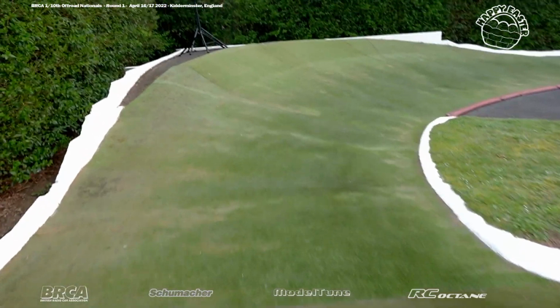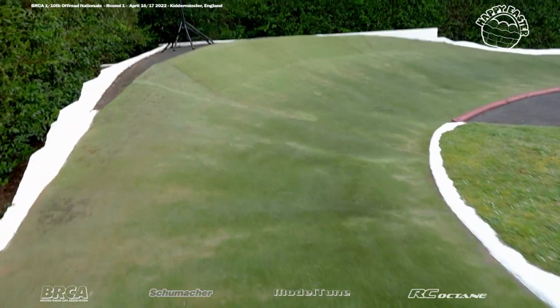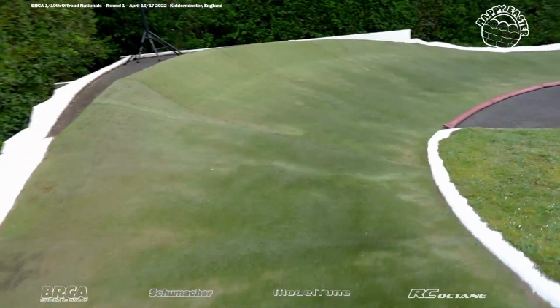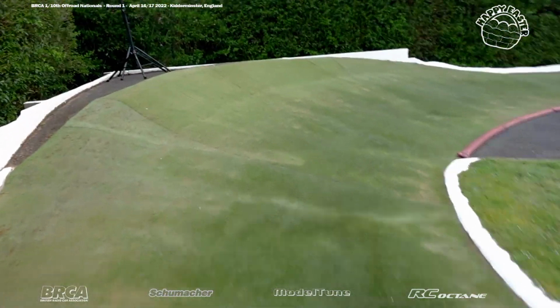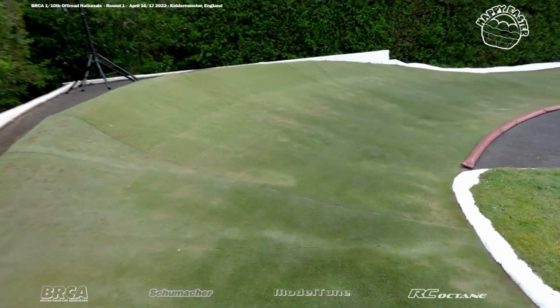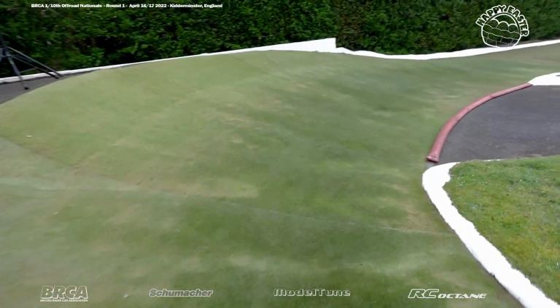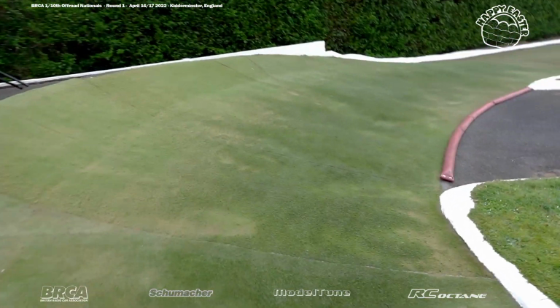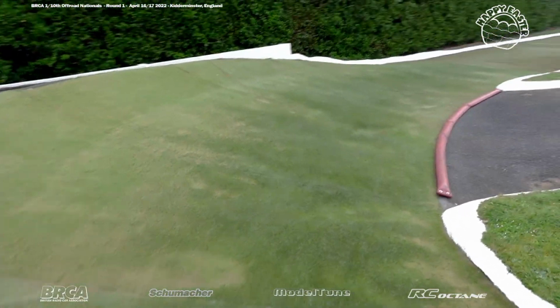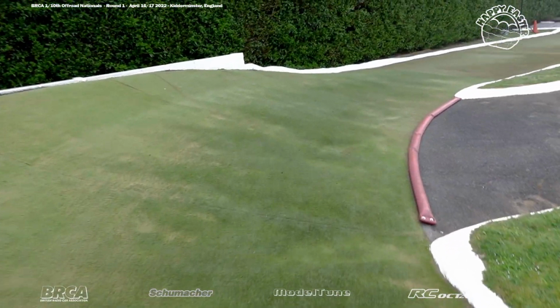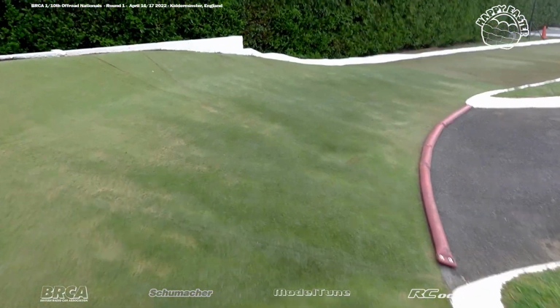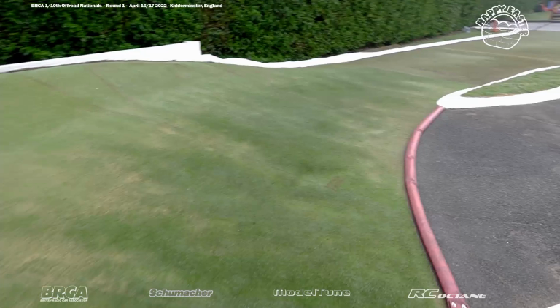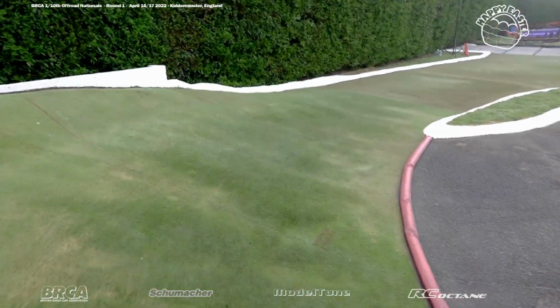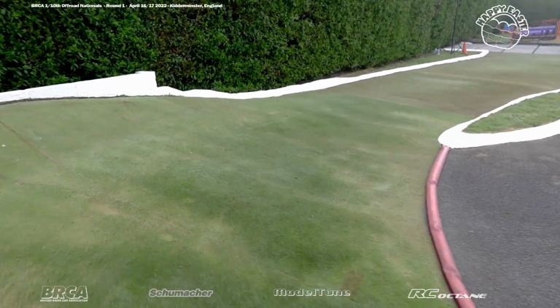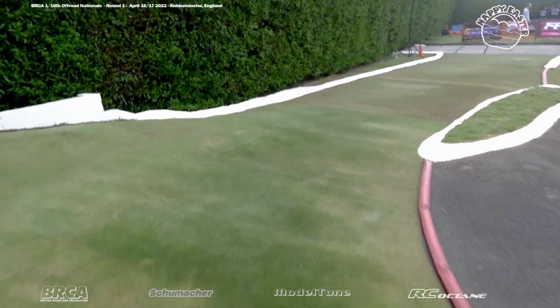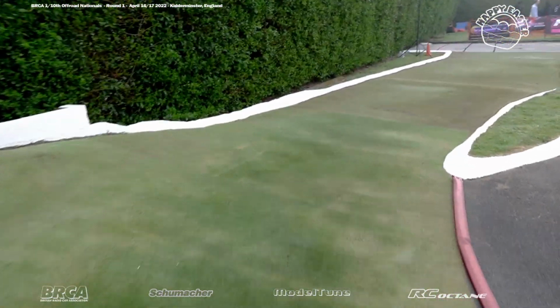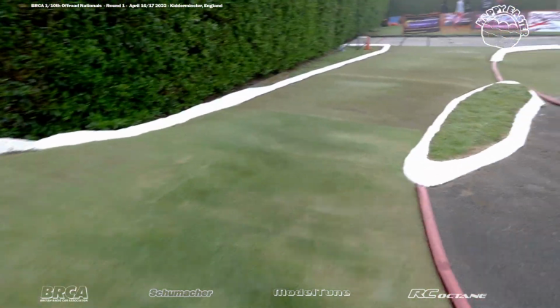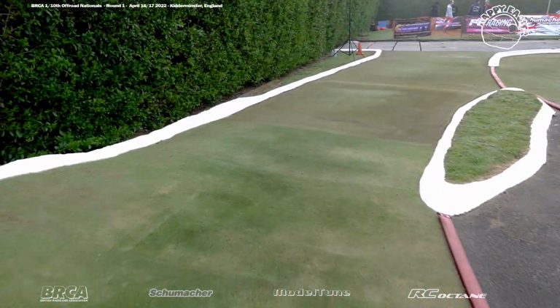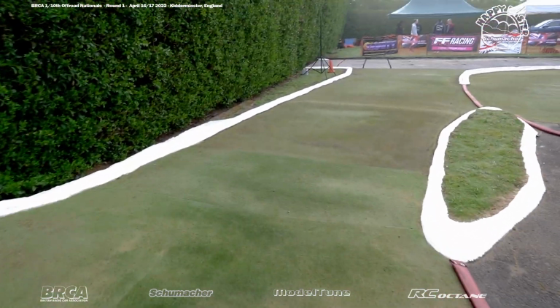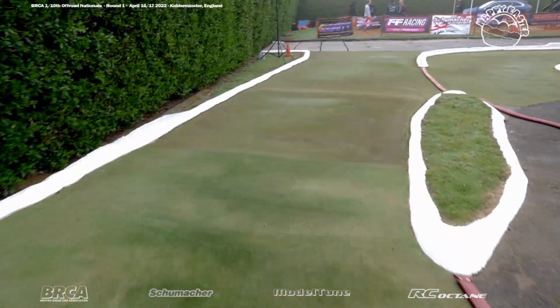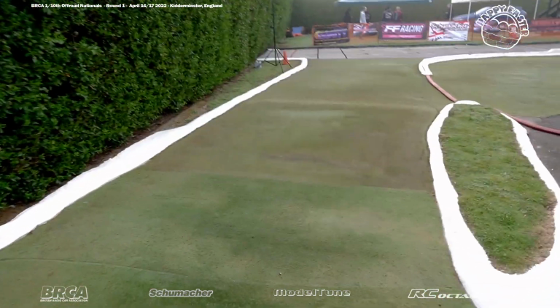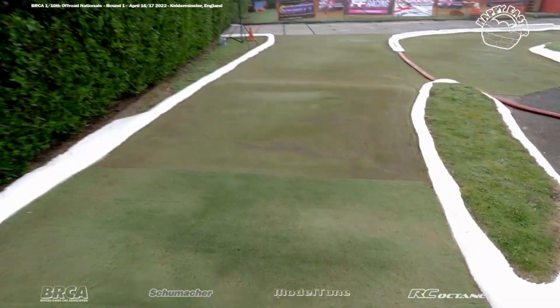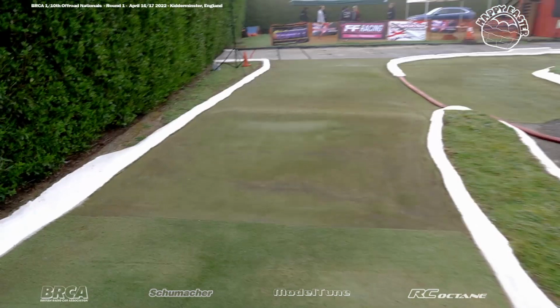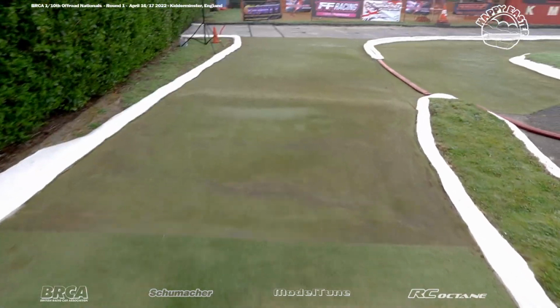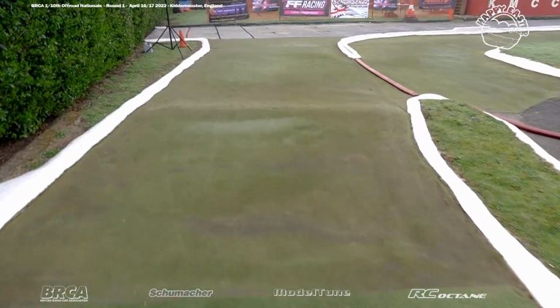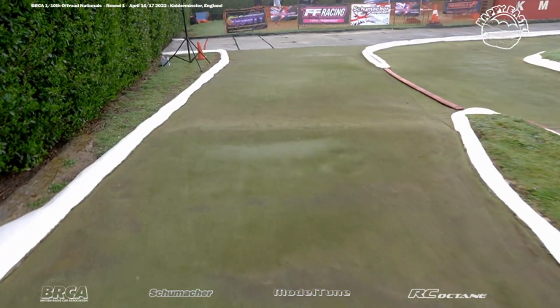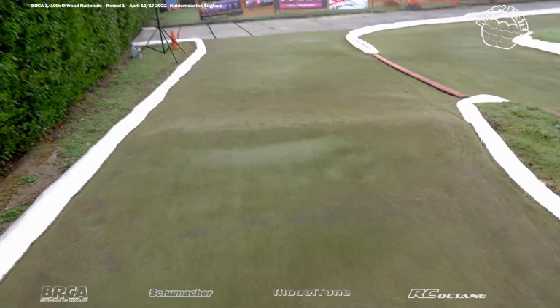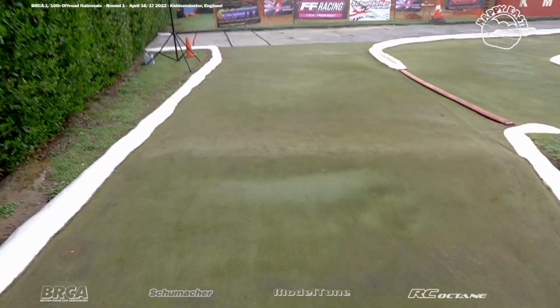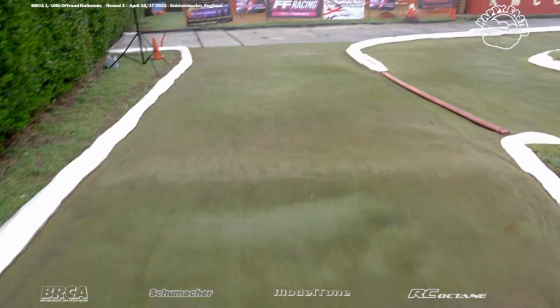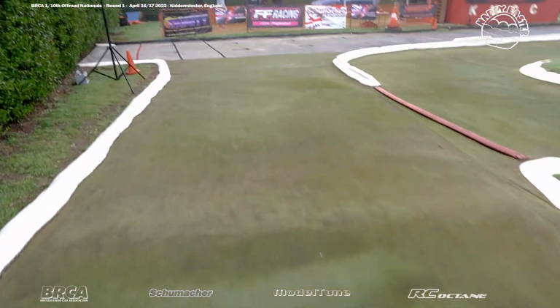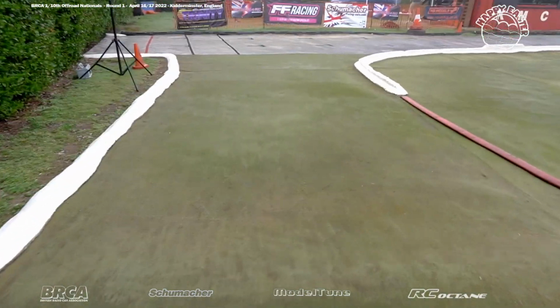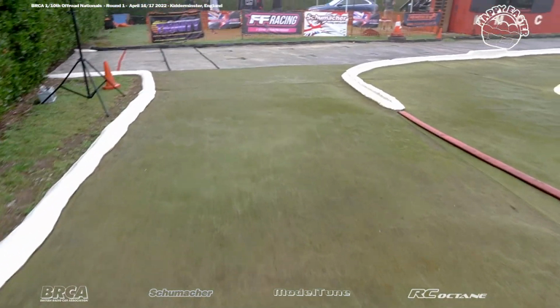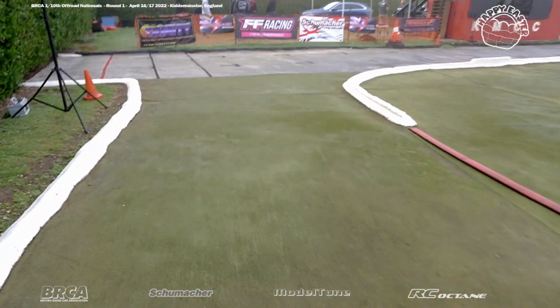Around again — punished if you run wide, so a neat and tidy line is quicker. Then the bank corner, followed by a lump before we turn onto the straight and do it all again.